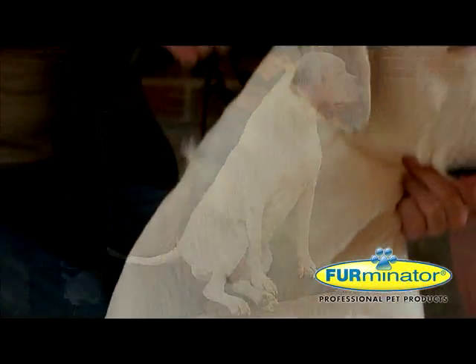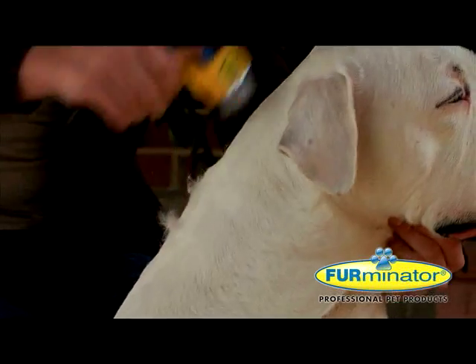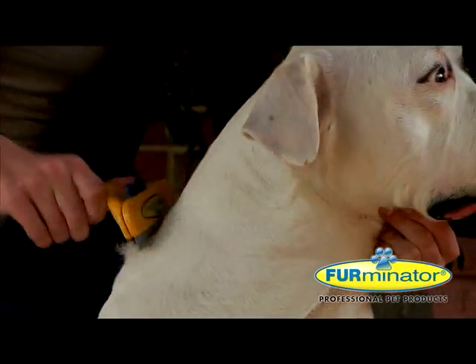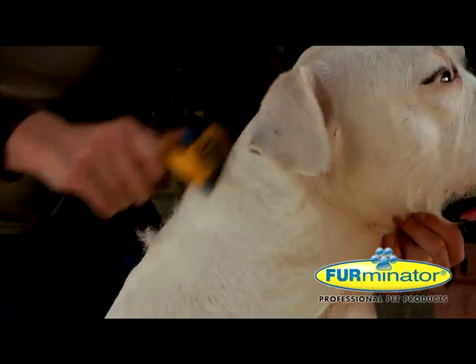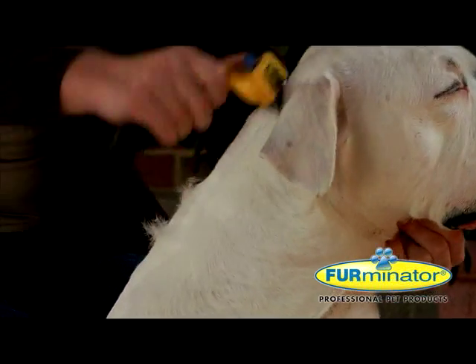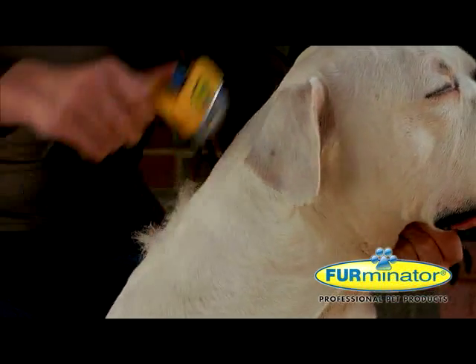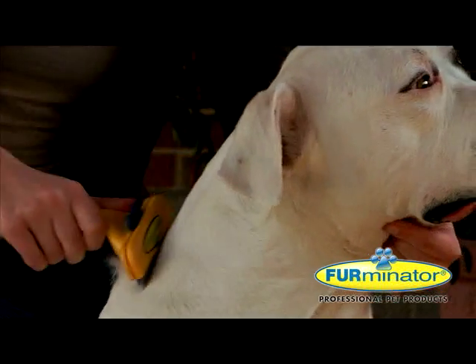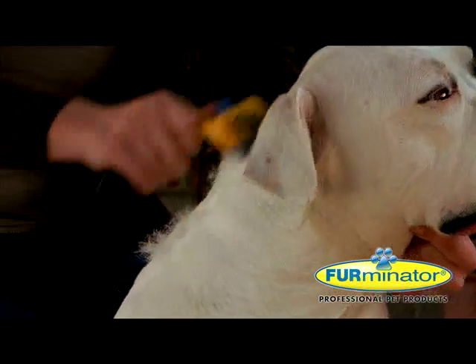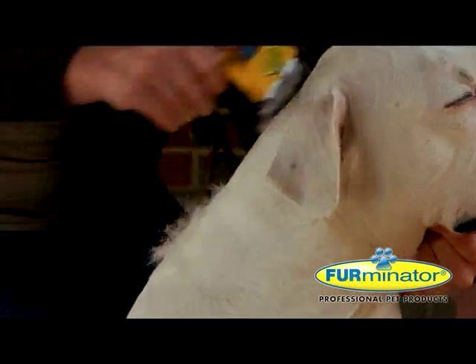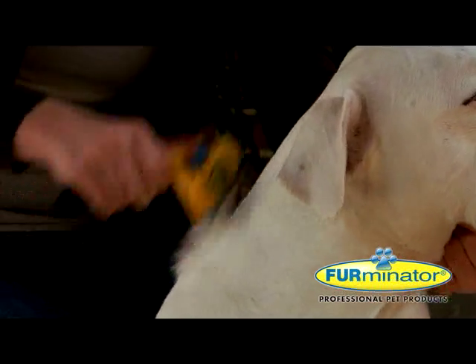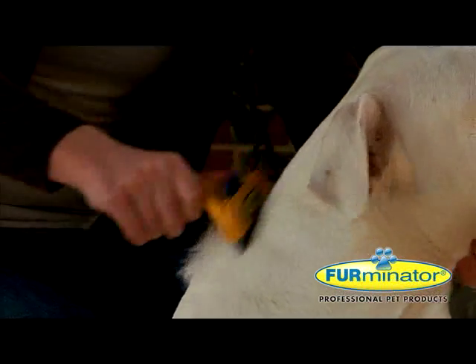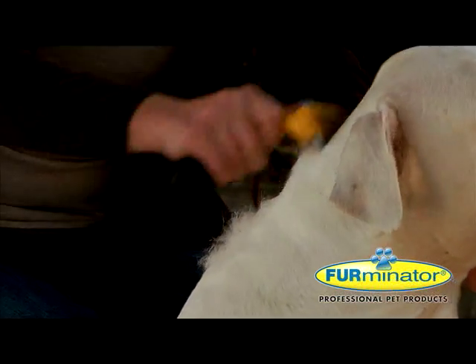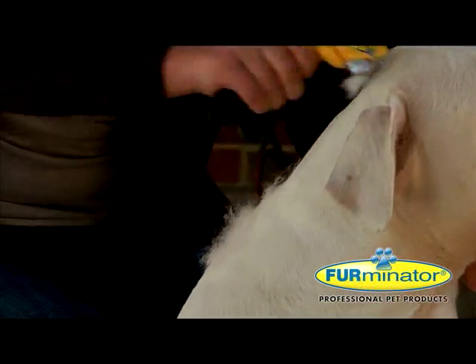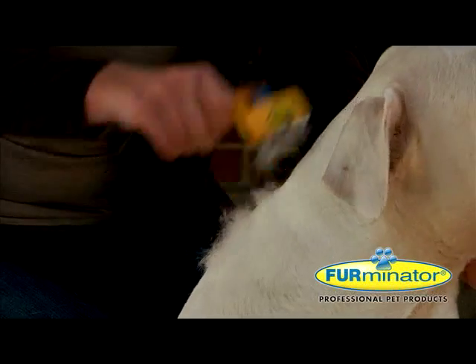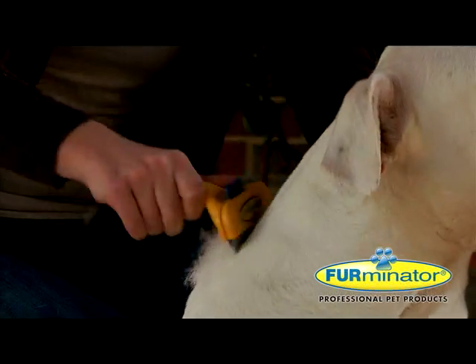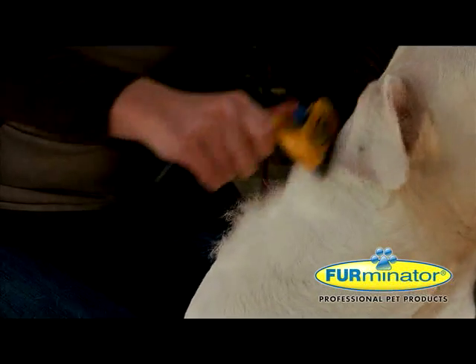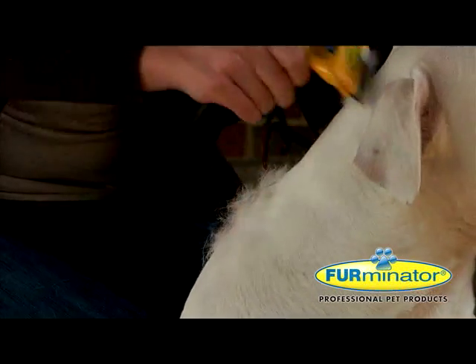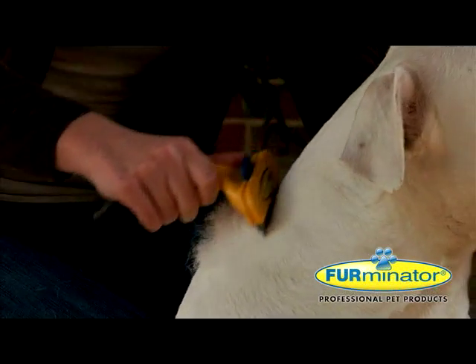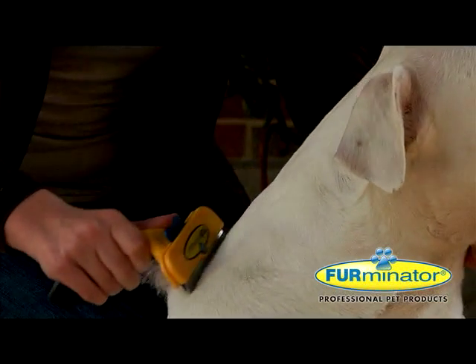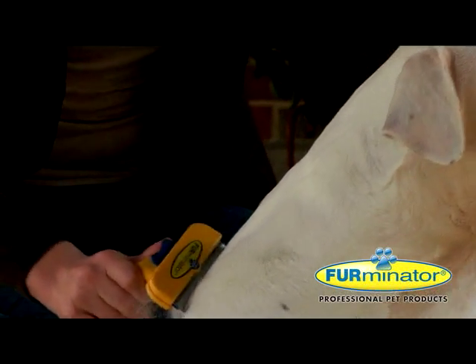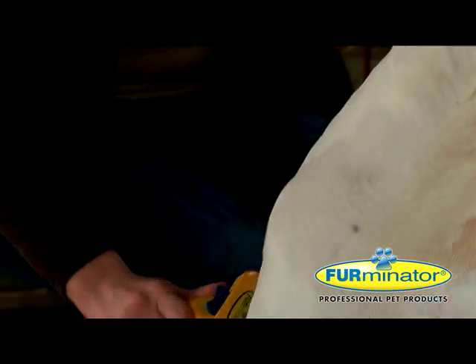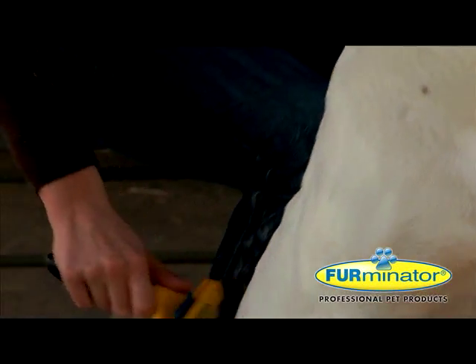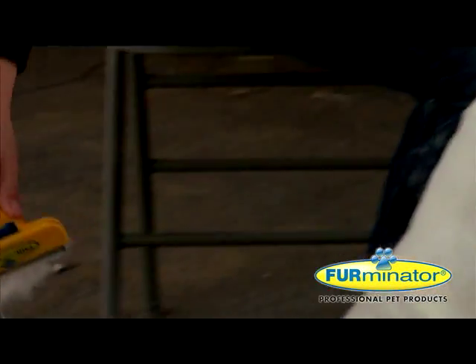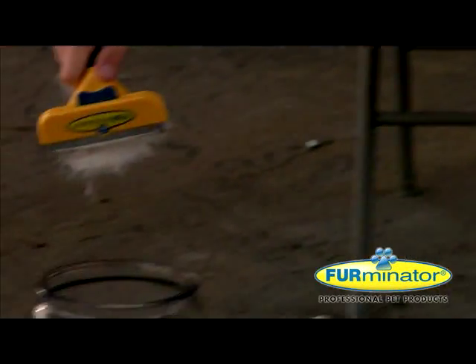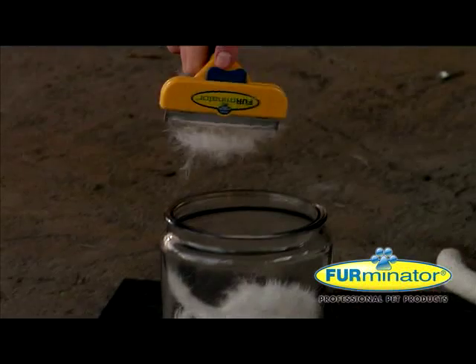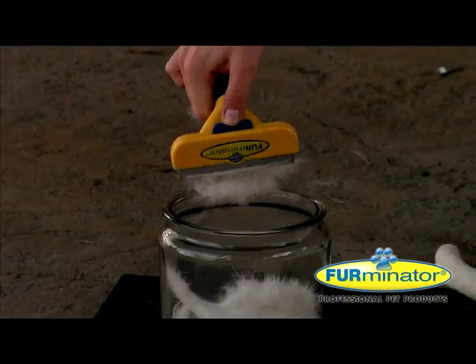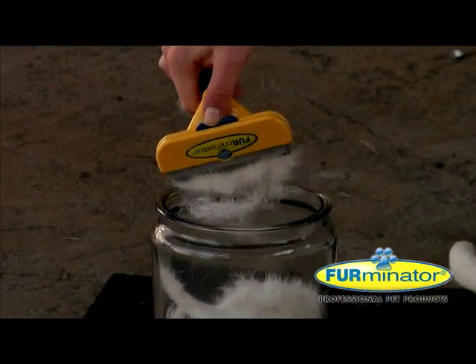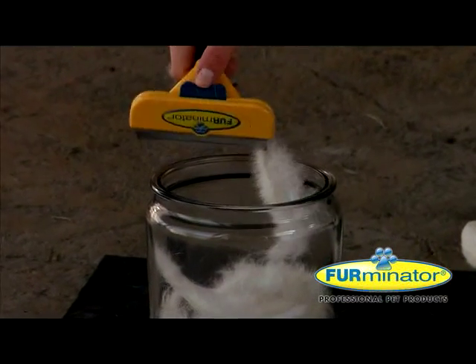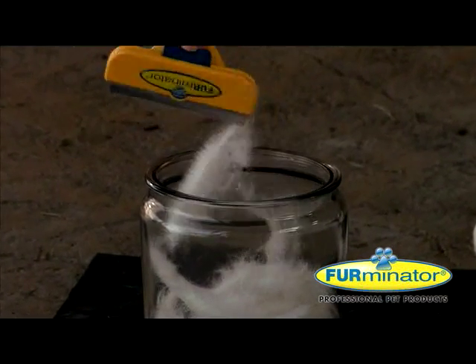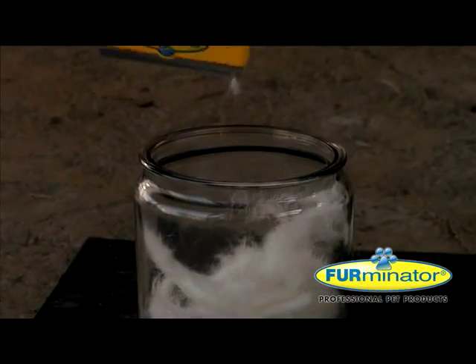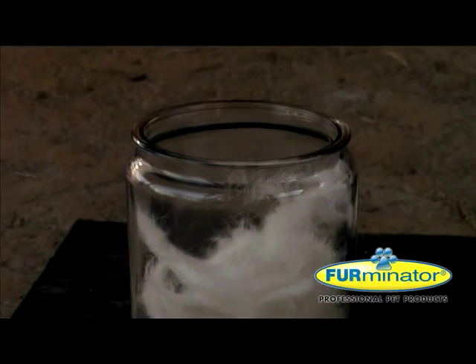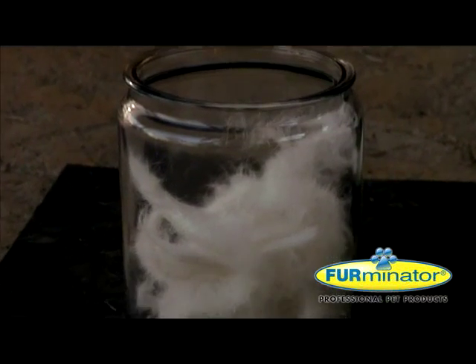The ergonomic design is comfortable to grip and the Fur ejector button allows for quick removal of hair from the stainless steel edge. With proper use and care, you can expect the de-shedding tool to last the lifetime of your pet.